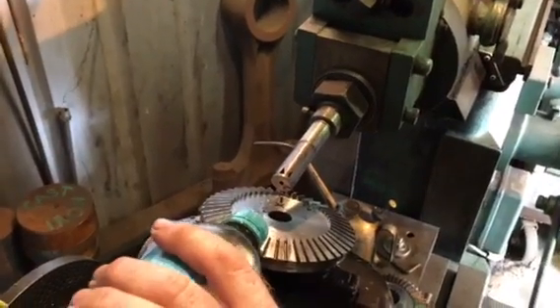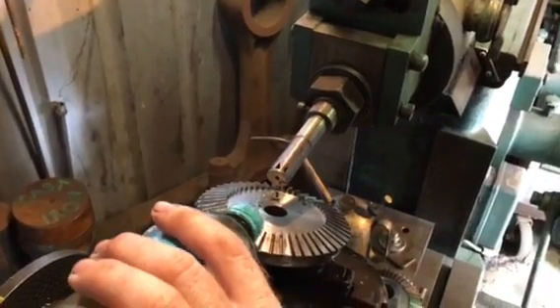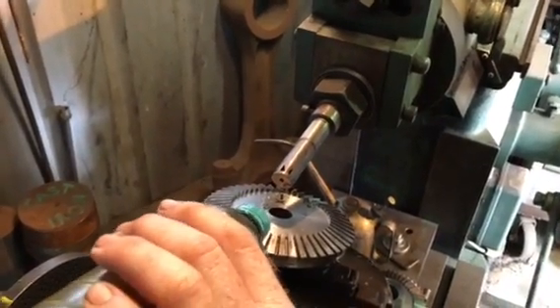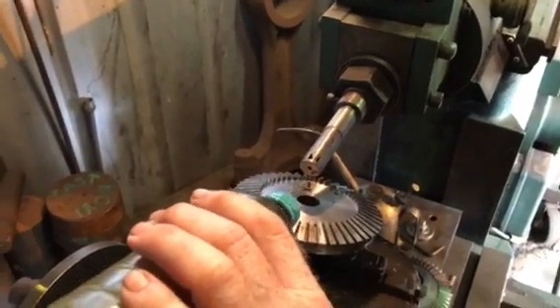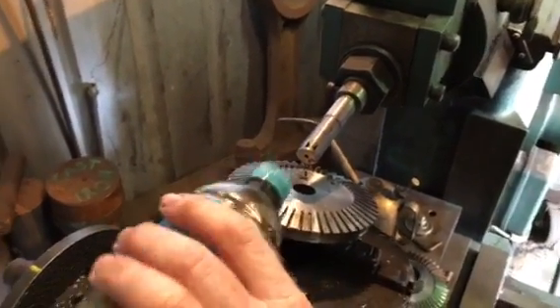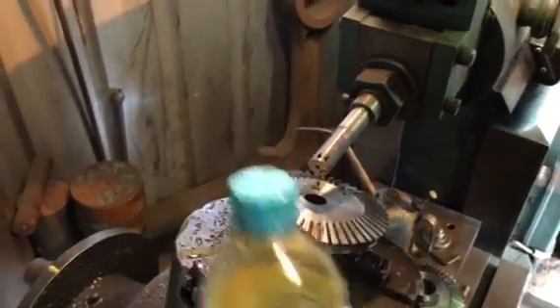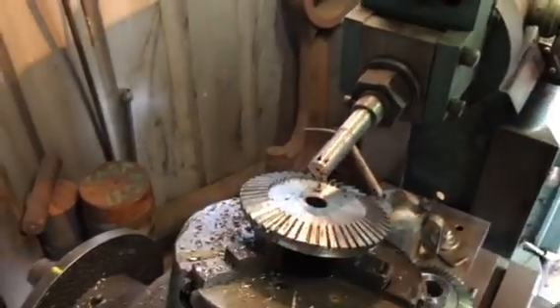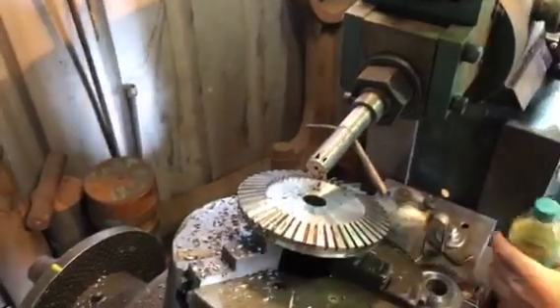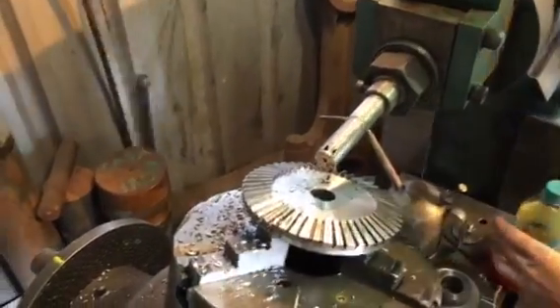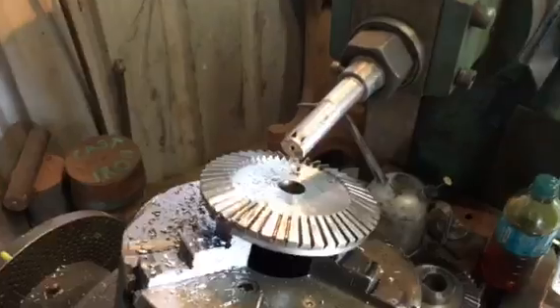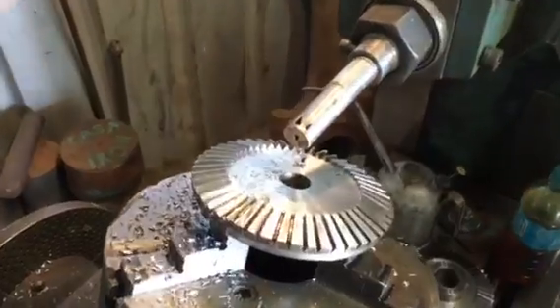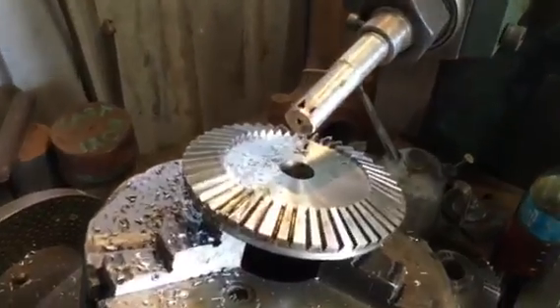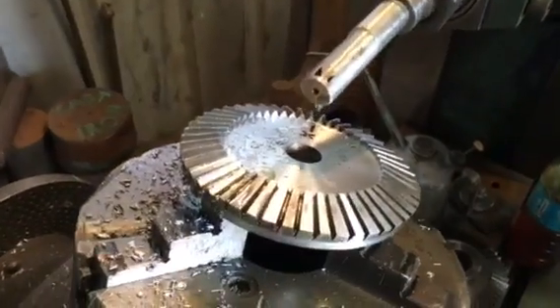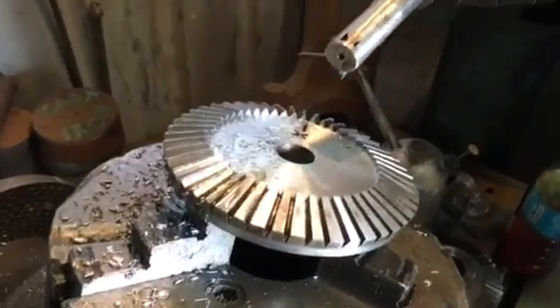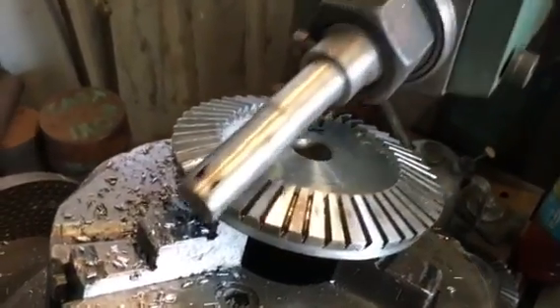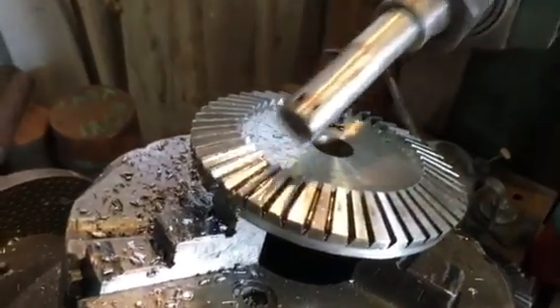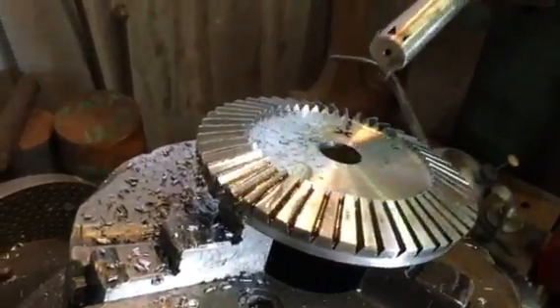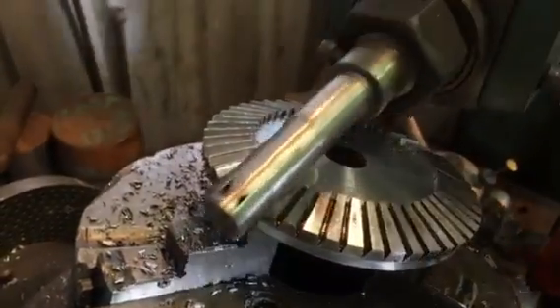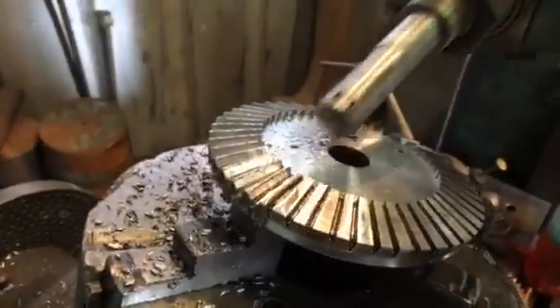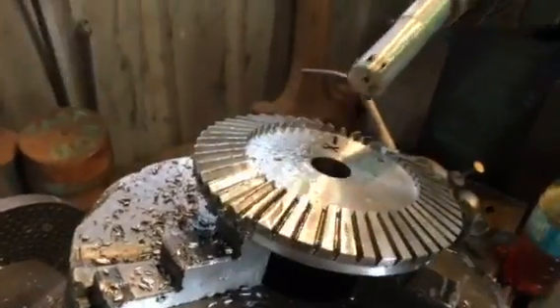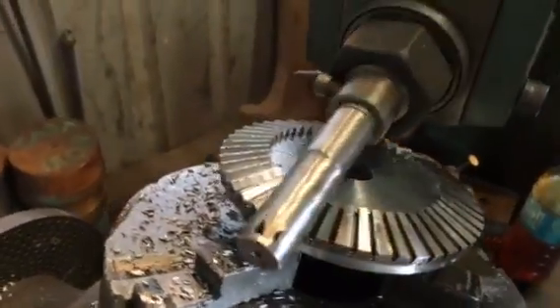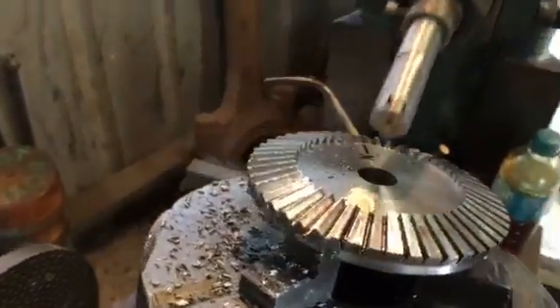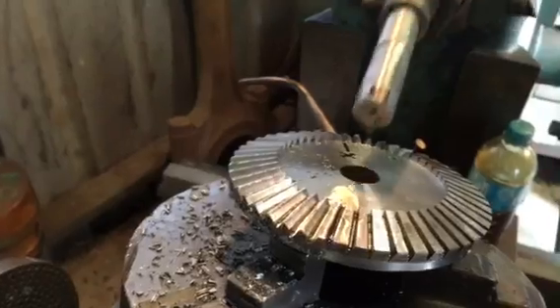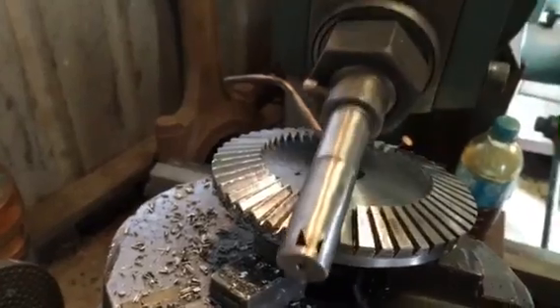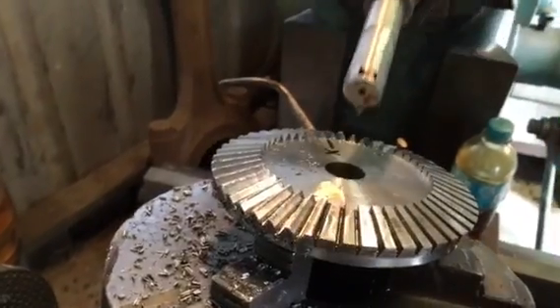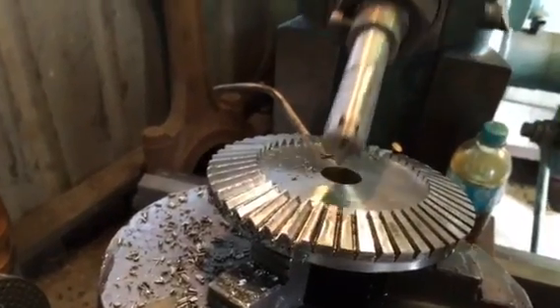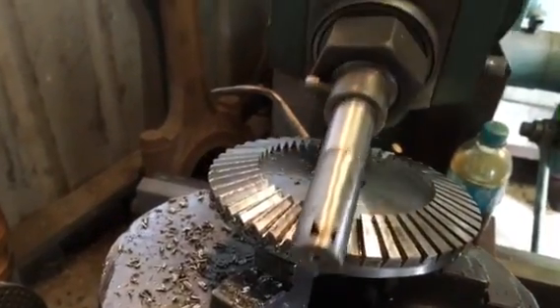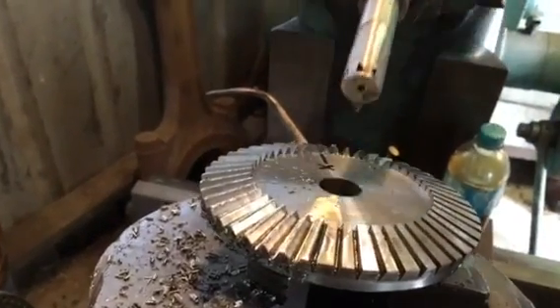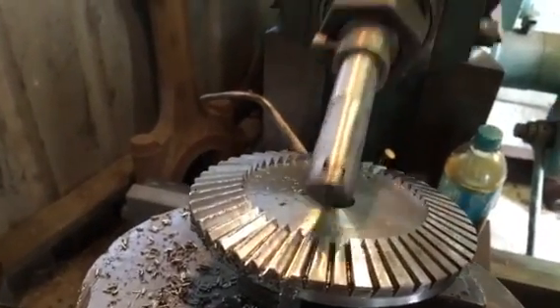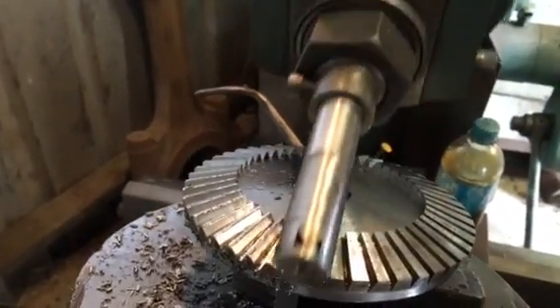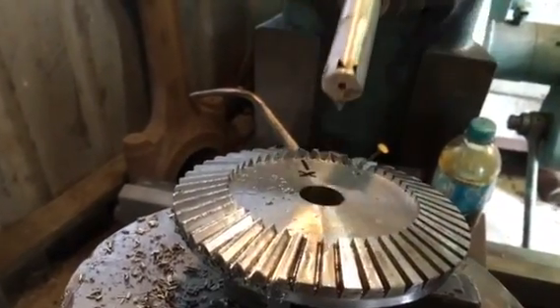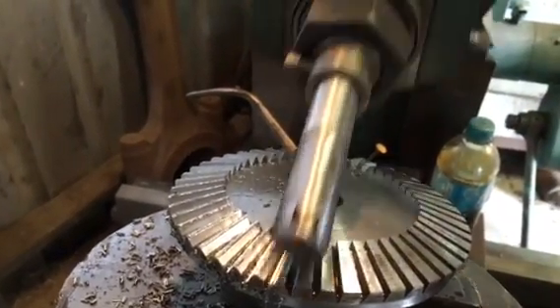Put on a little bit of cutting oil. We're cutting diff gears for a model traction engine on a shaper. Most people probably wouldn't even want to have a shaper in their shed, but we find them quite a useful machine.